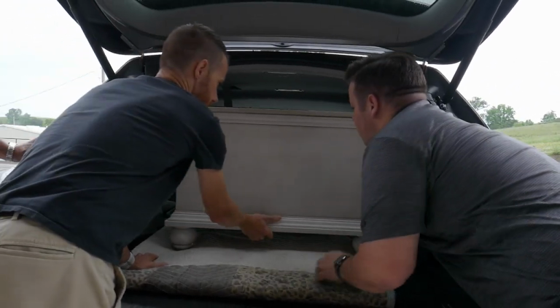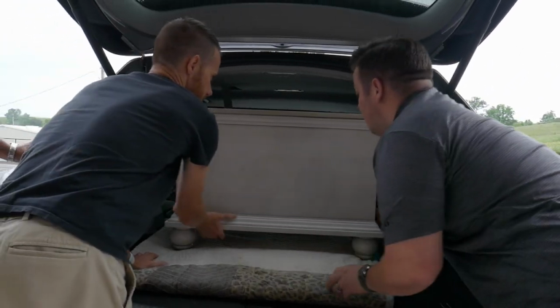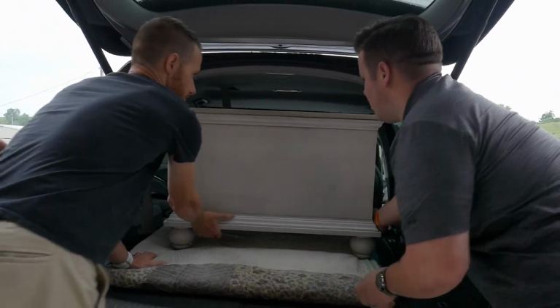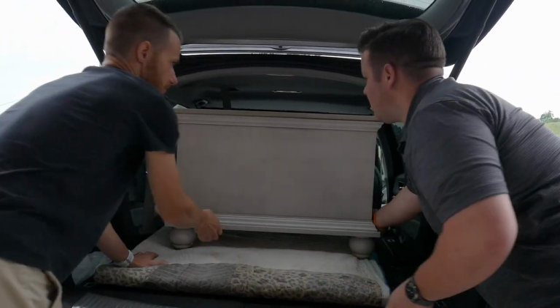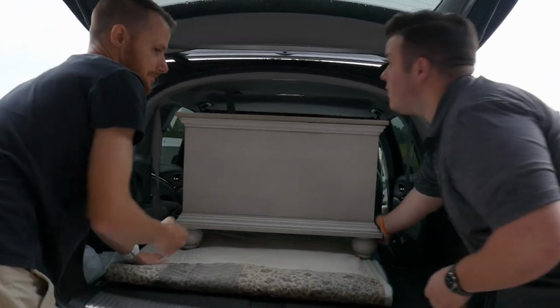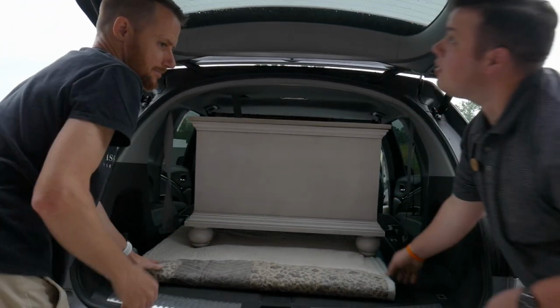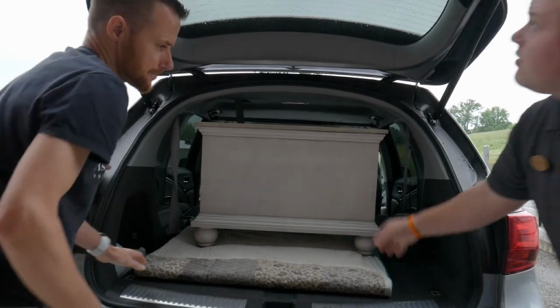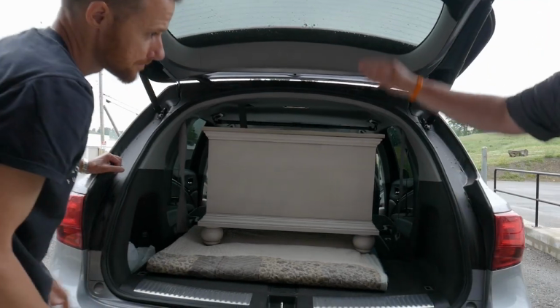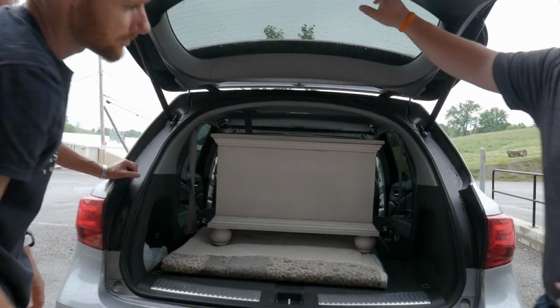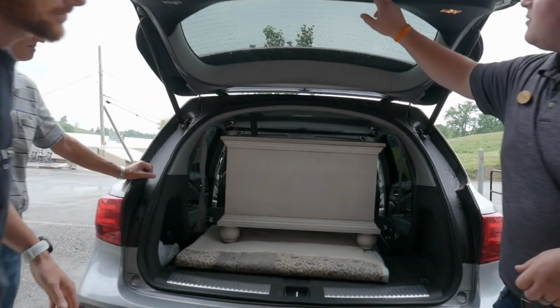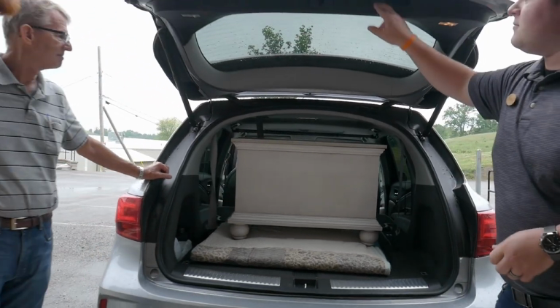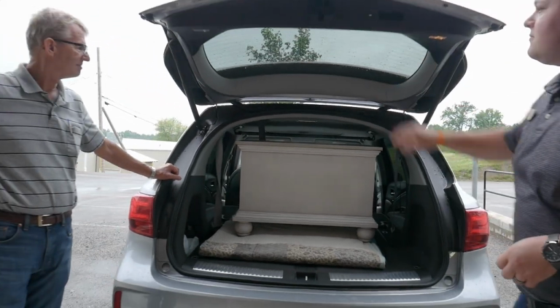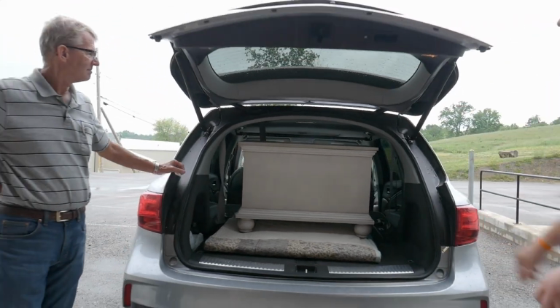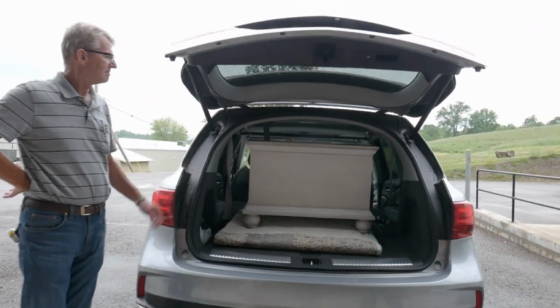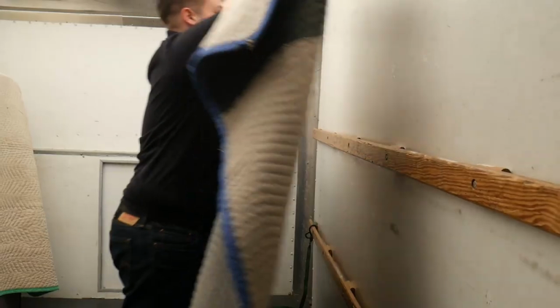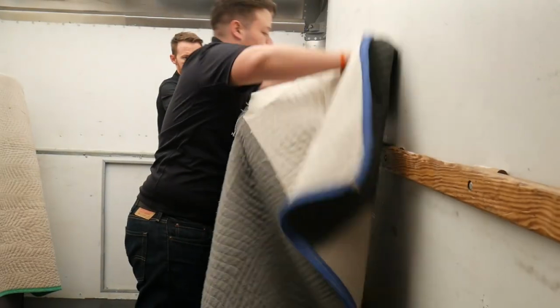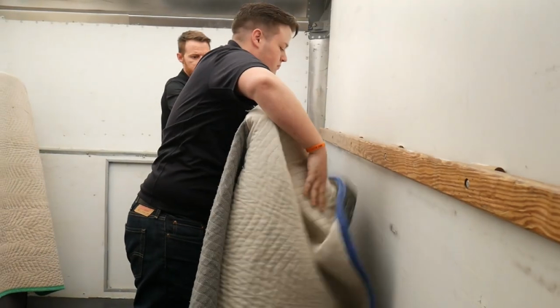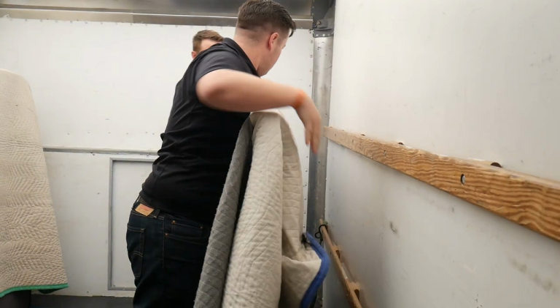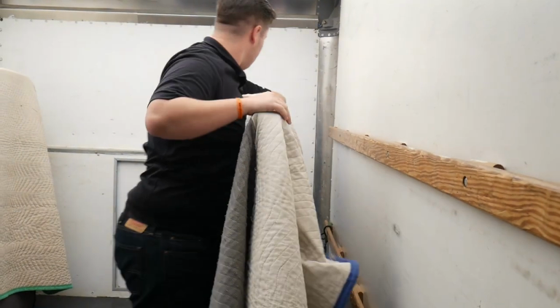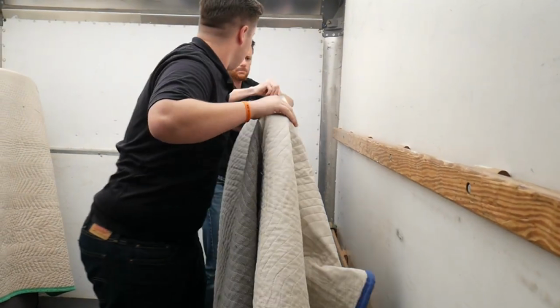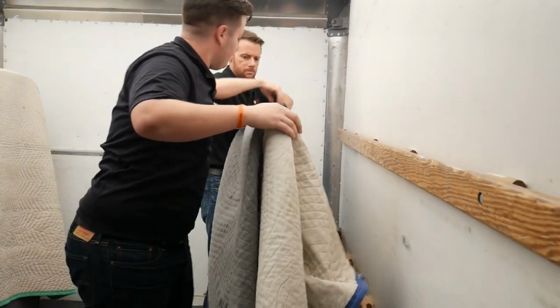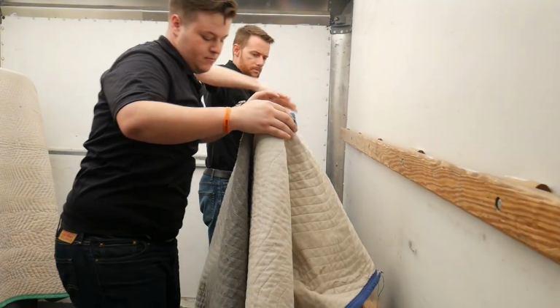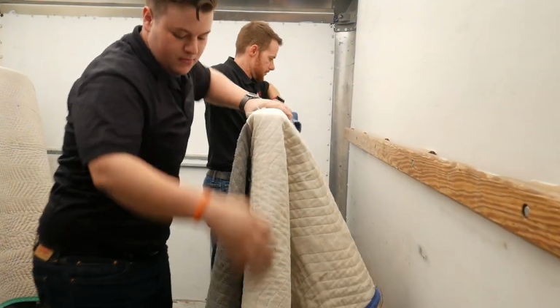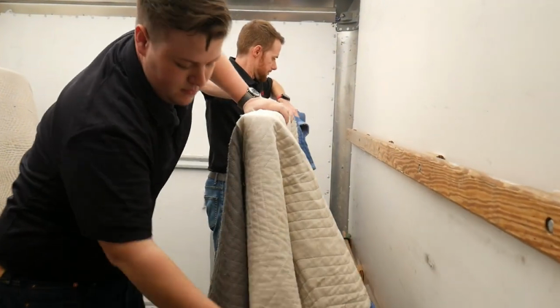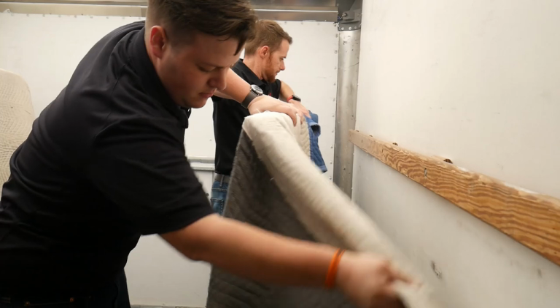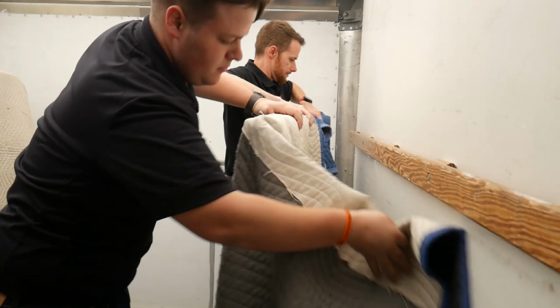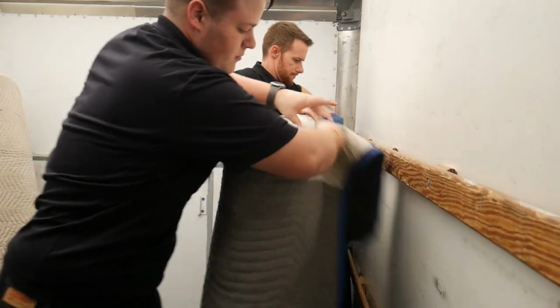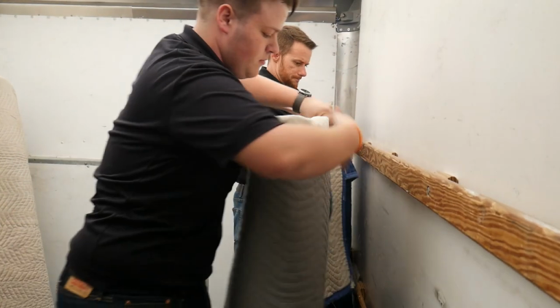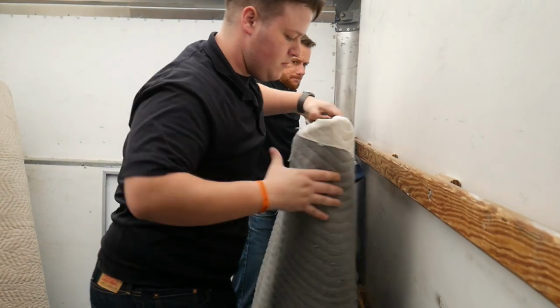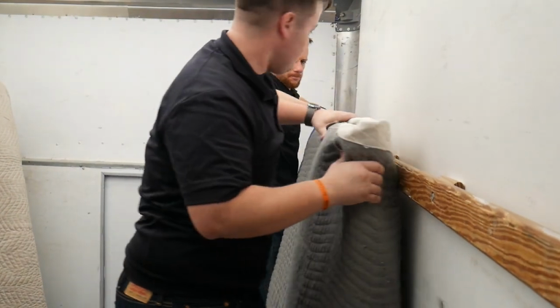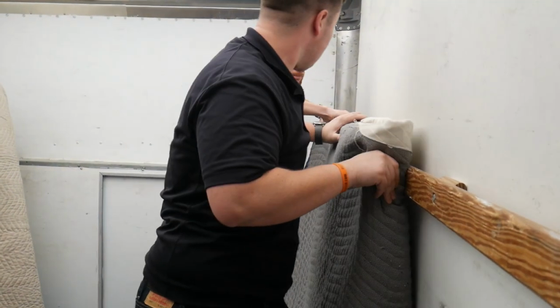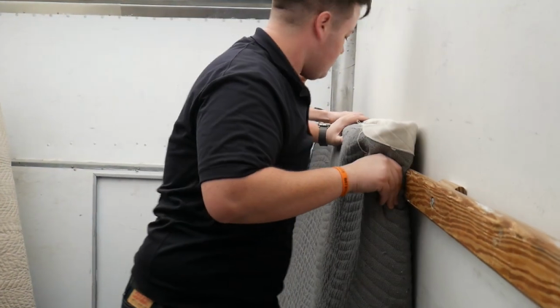Getting your furniture to you safely and easily is important to us. We would definitely recommend our blanket-wrapped, hassle-free, in-home delivery service.